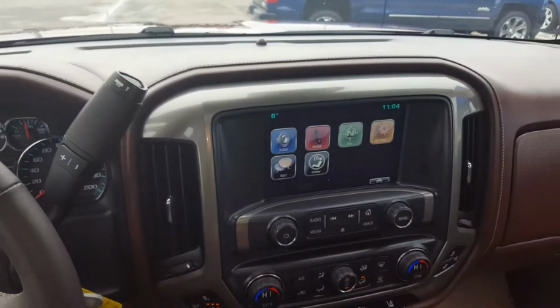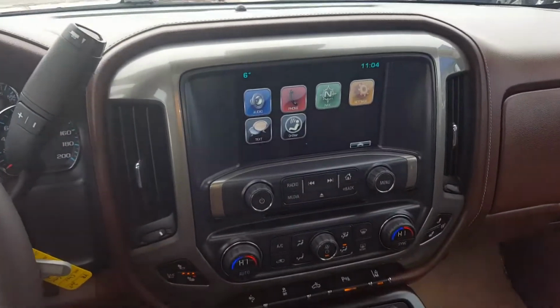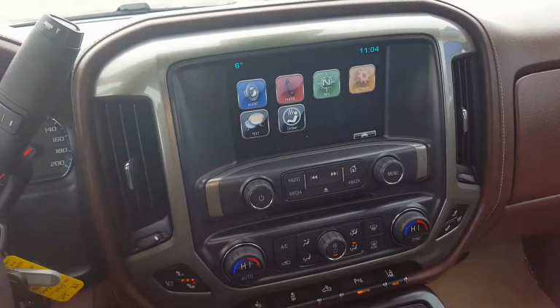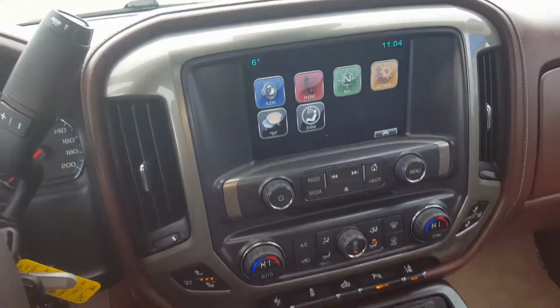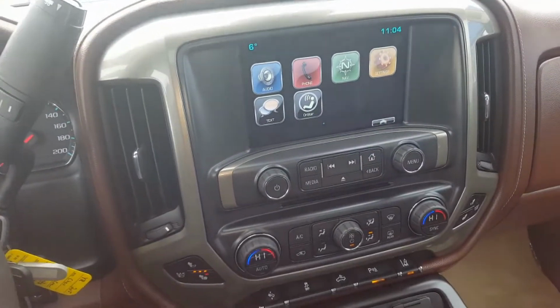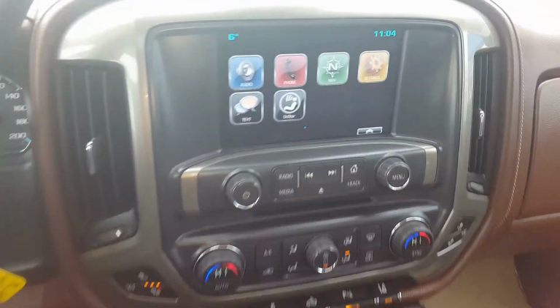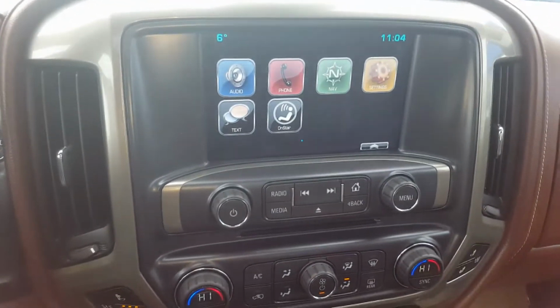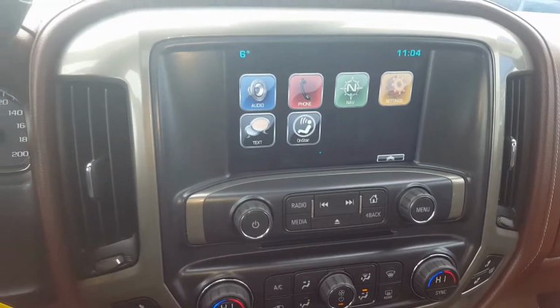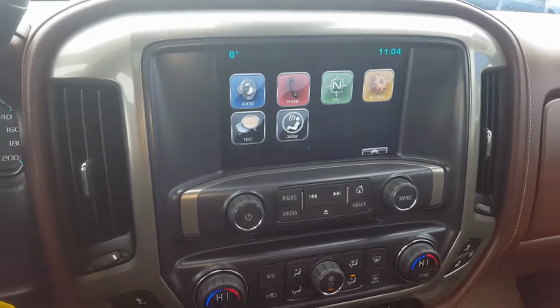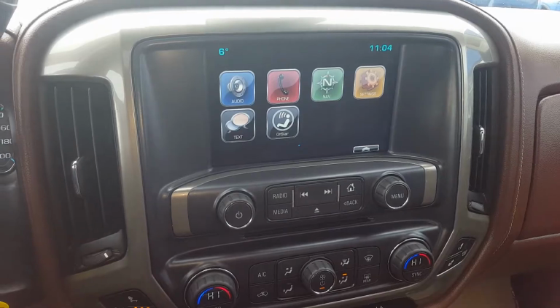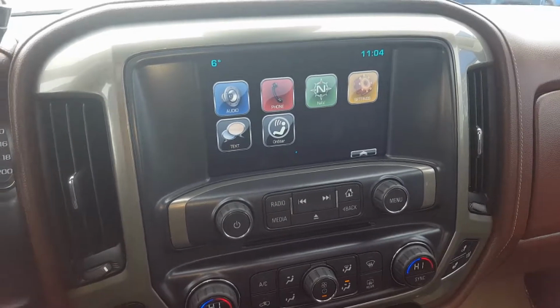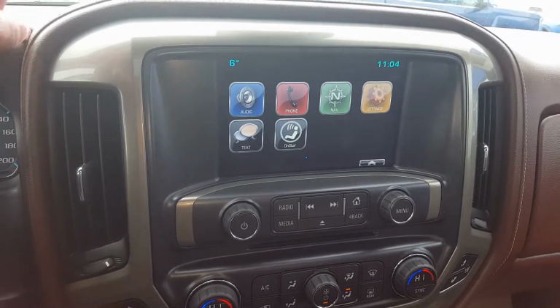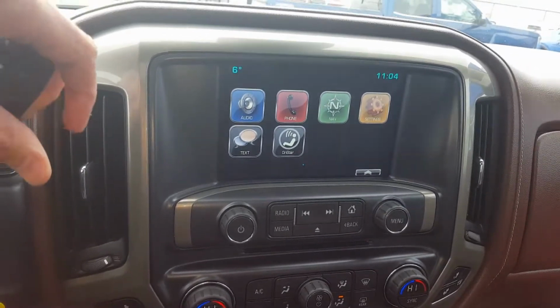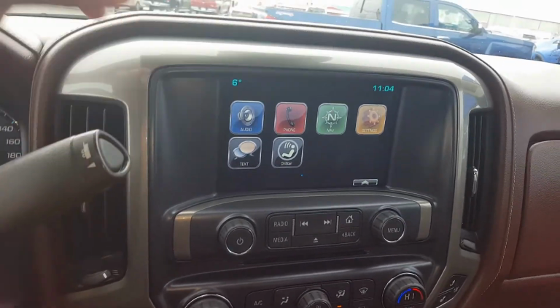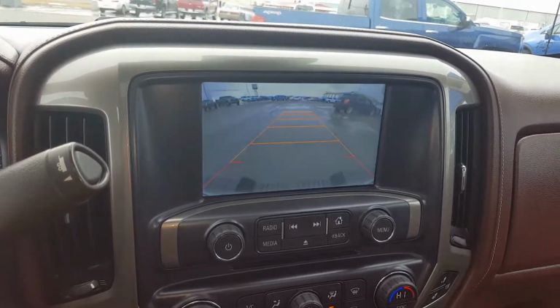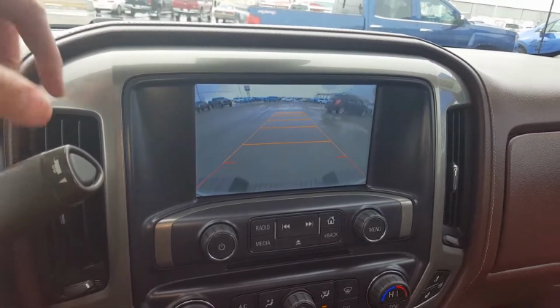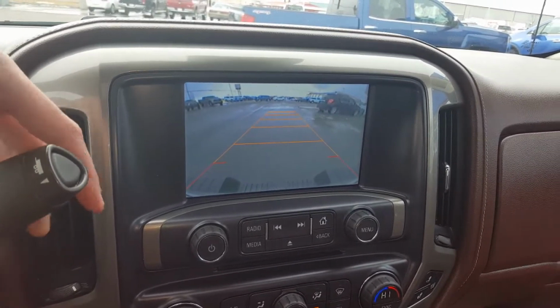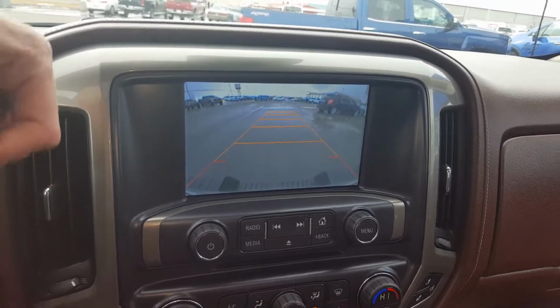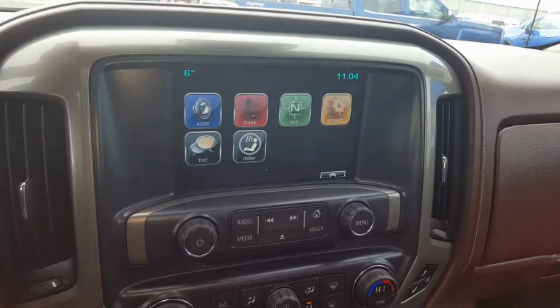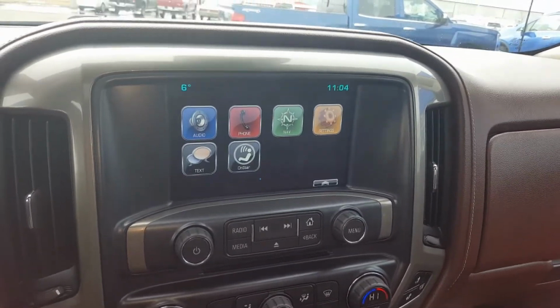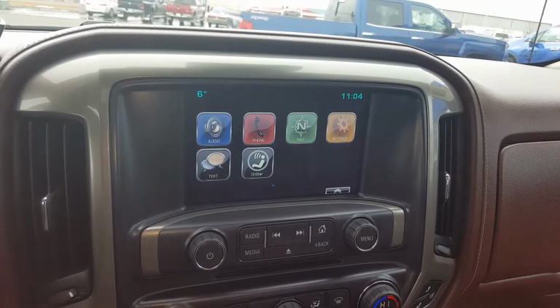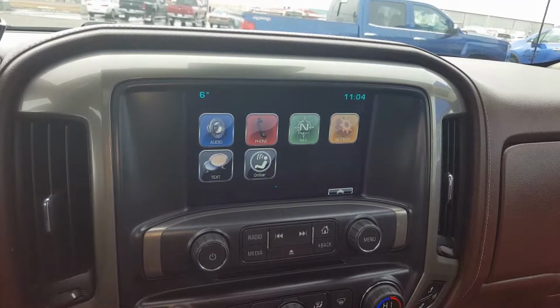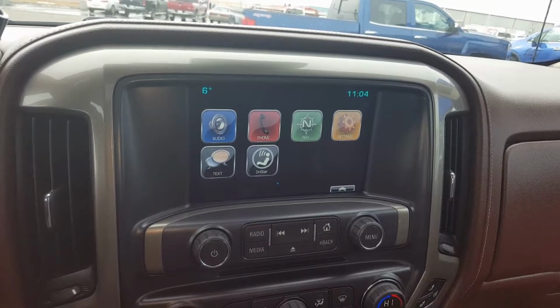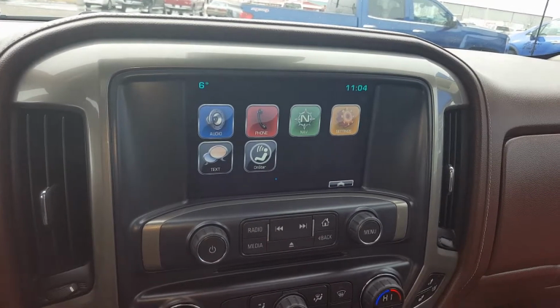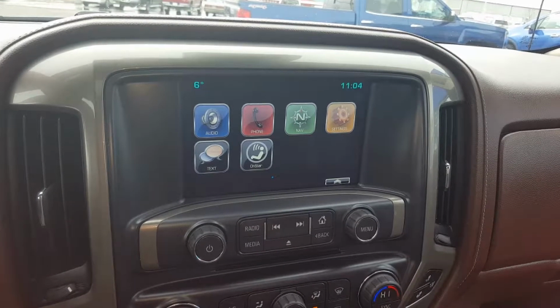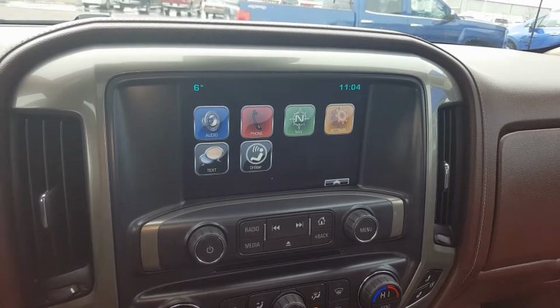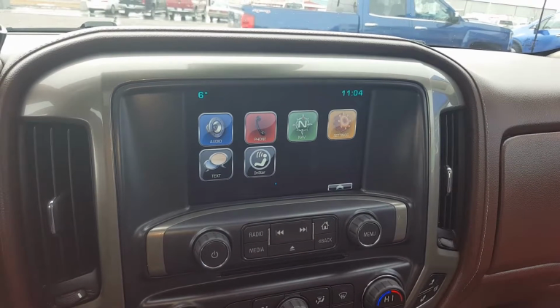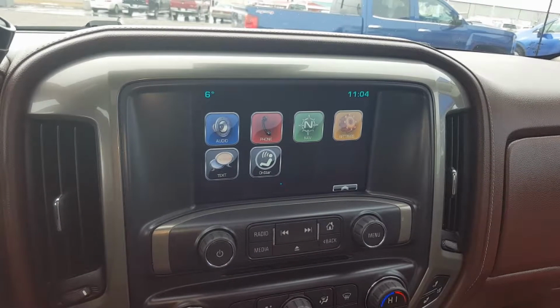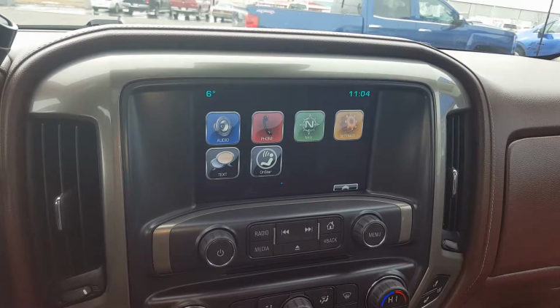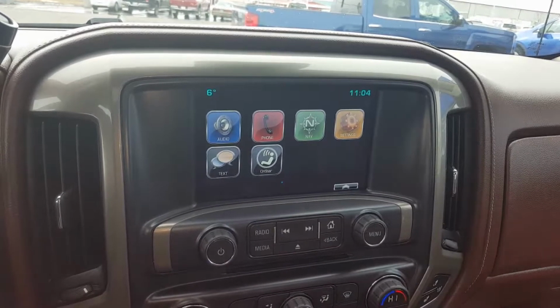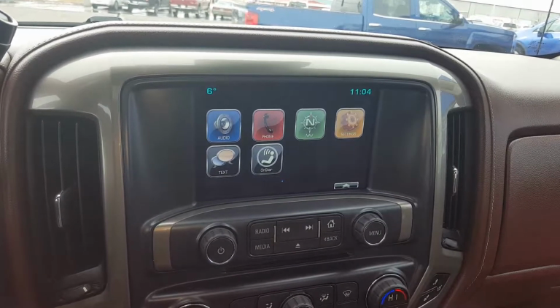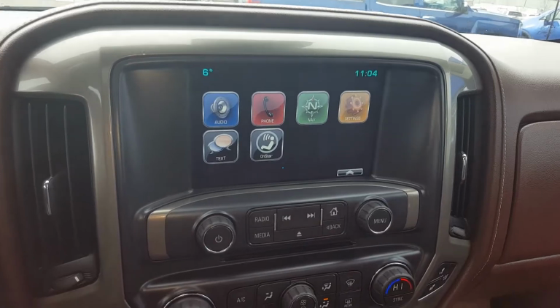We've got an entertainment system with an LCD touch screen display, AM FM XM radio, and CD player. We've got a backup camera with rear park assist lines, navigation, OnStar, Bluetooth capability, auxiliary input, outdoor temperature gauge, and a clock.